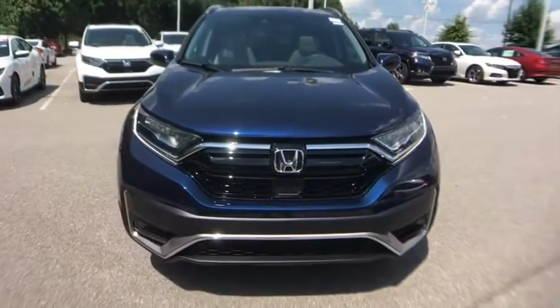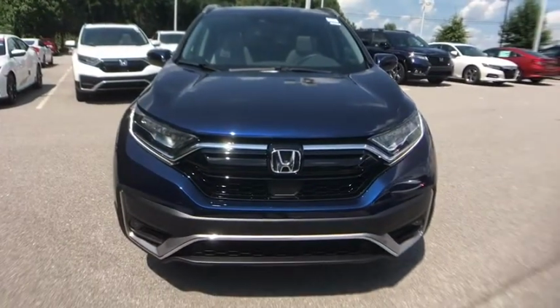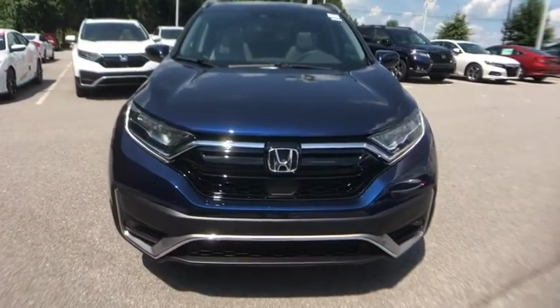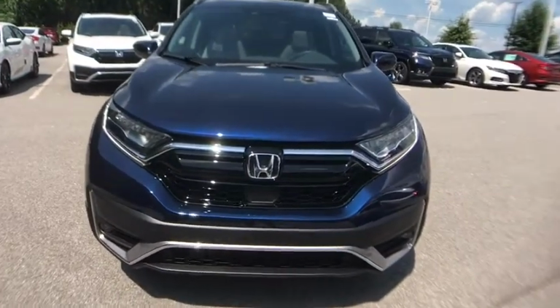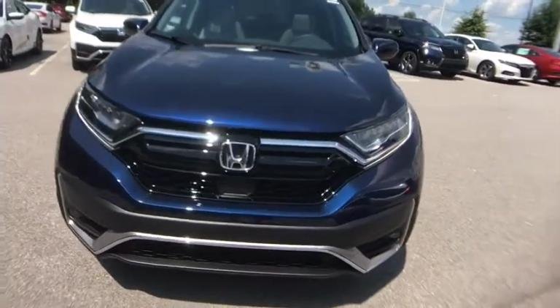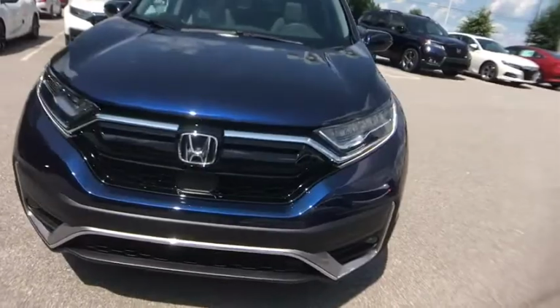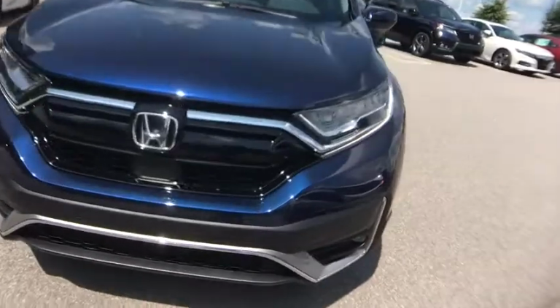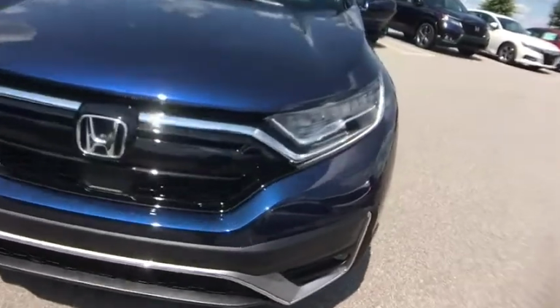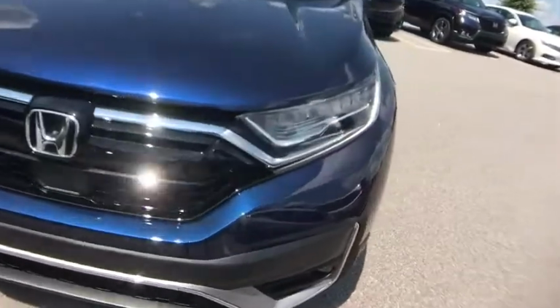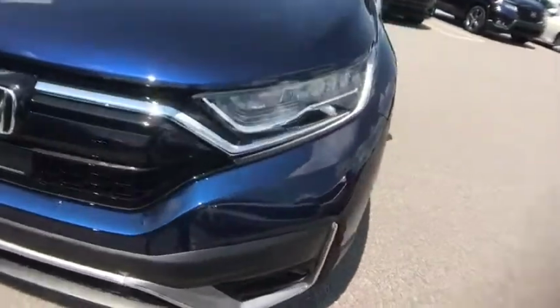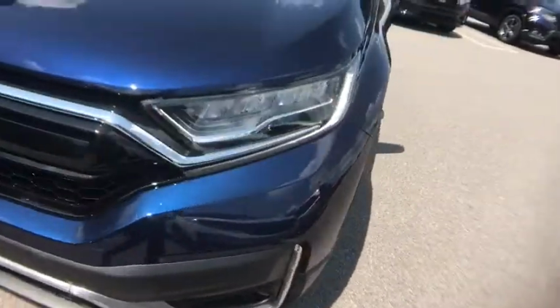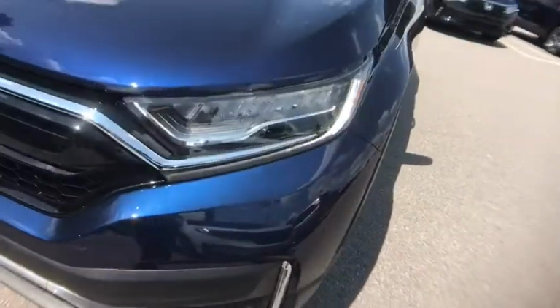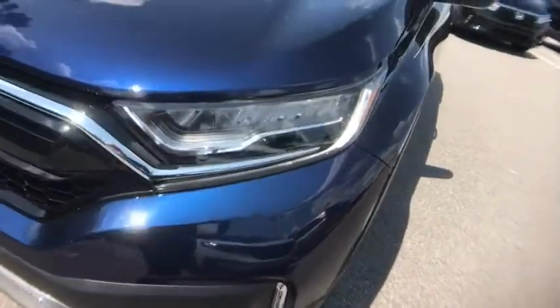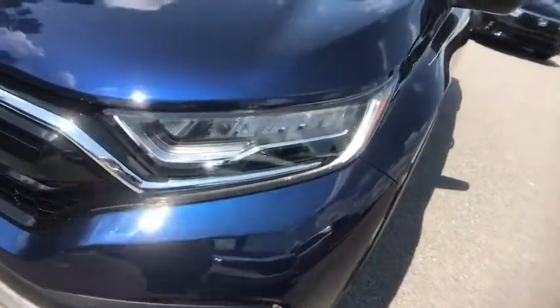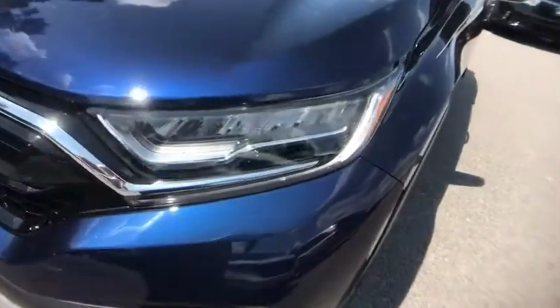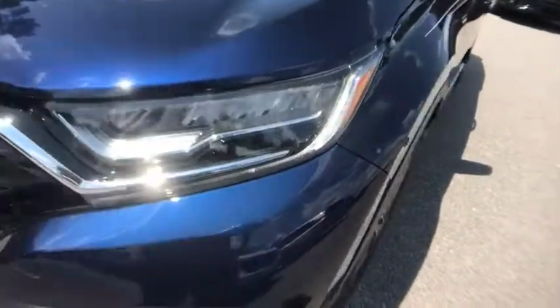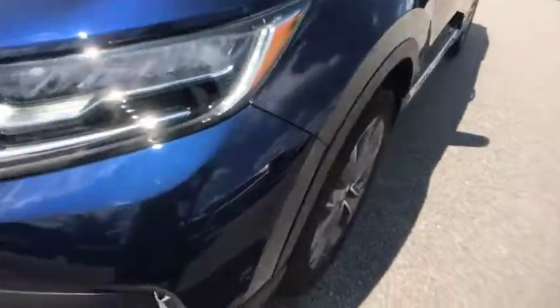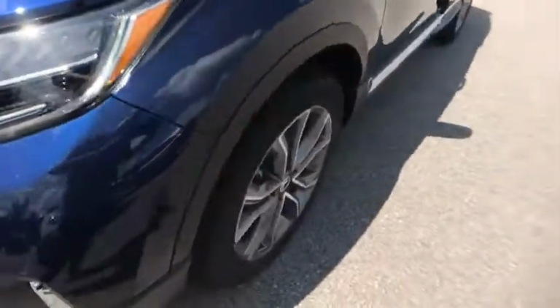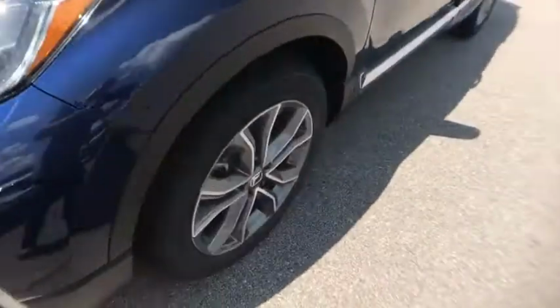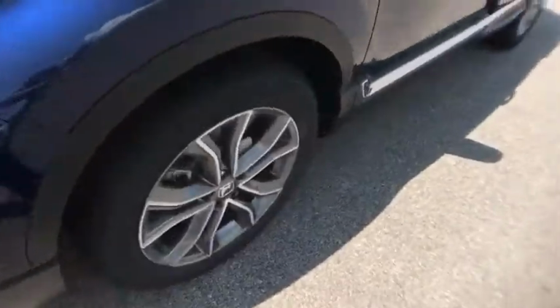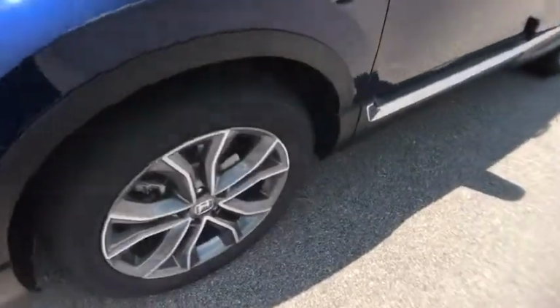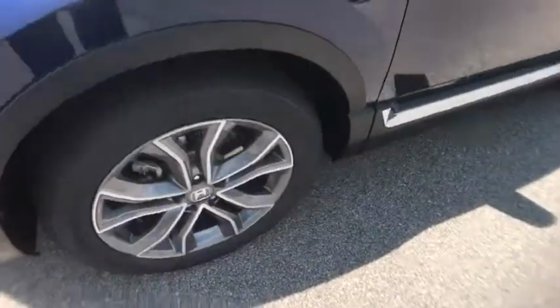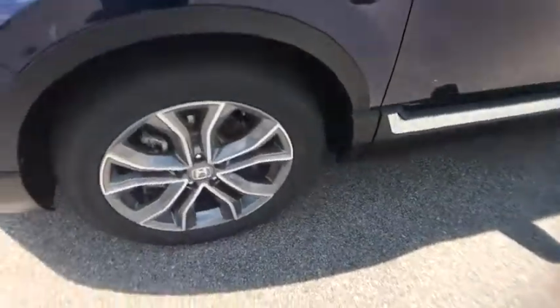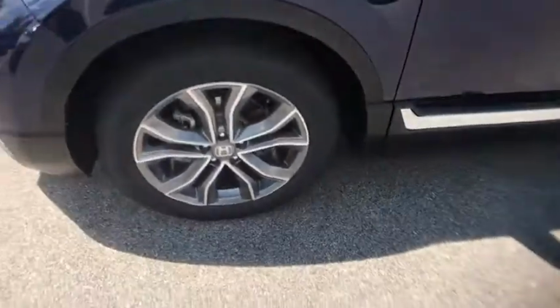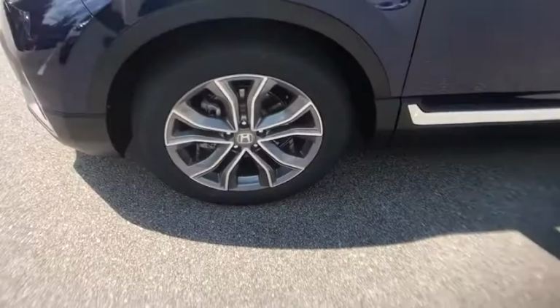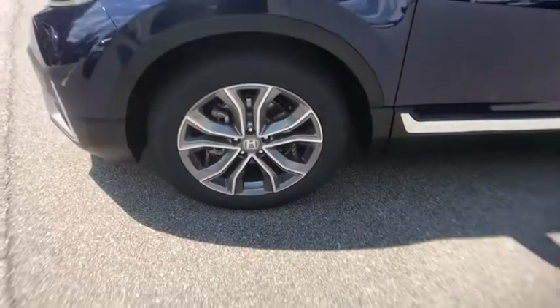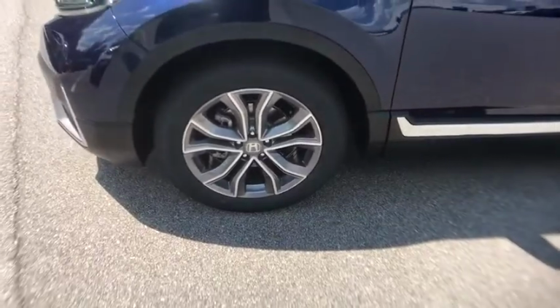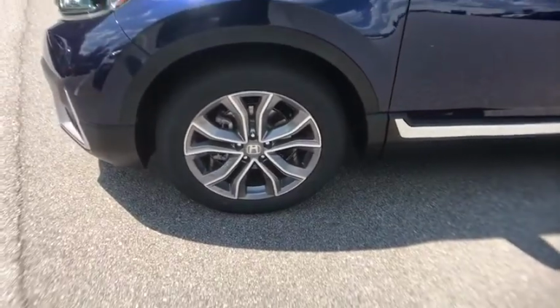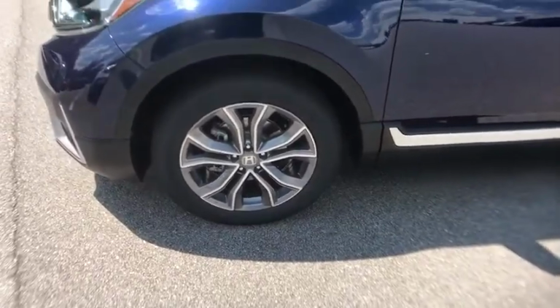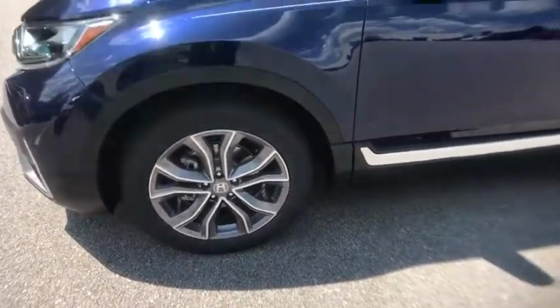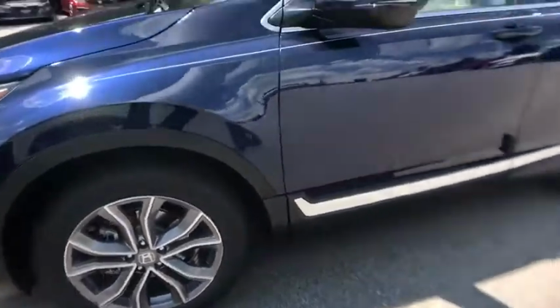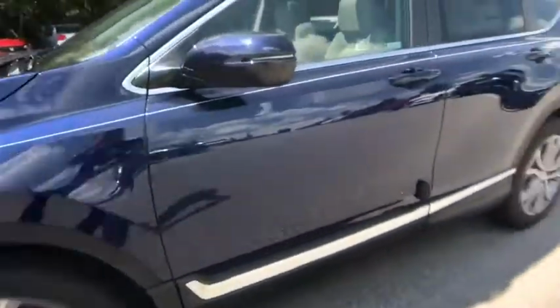Rear window defroster, electronic stability control, security system, trip computer, brake assist, tachometer, leather seats, panic alarm.